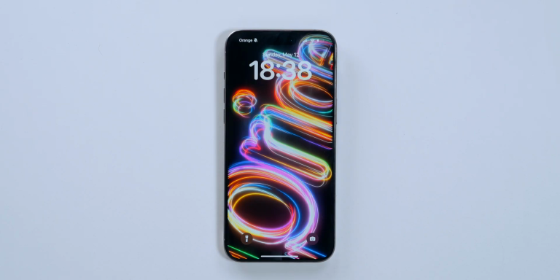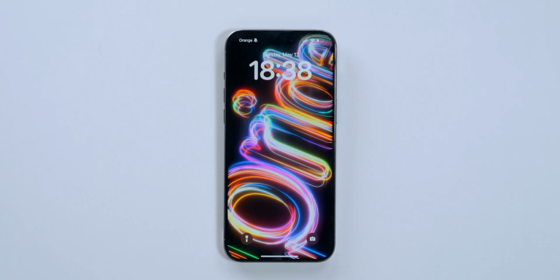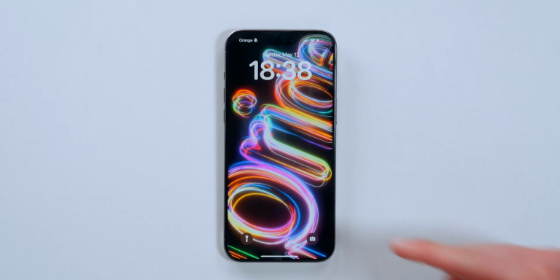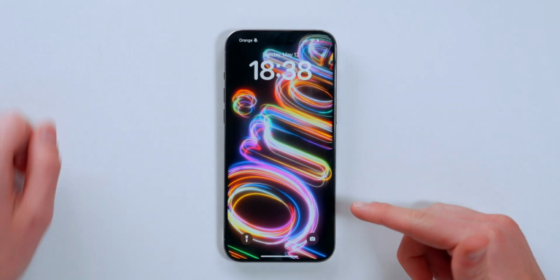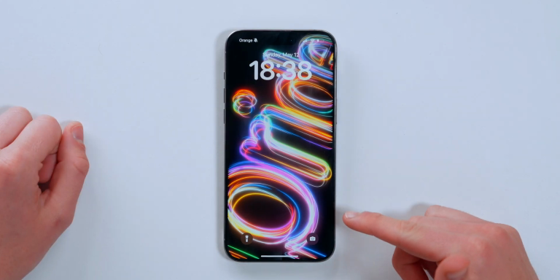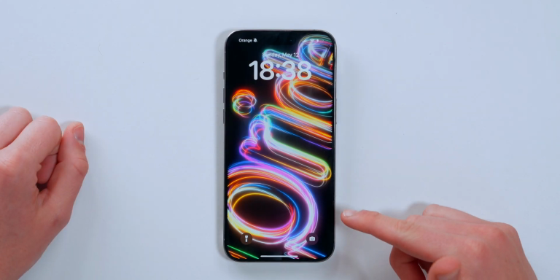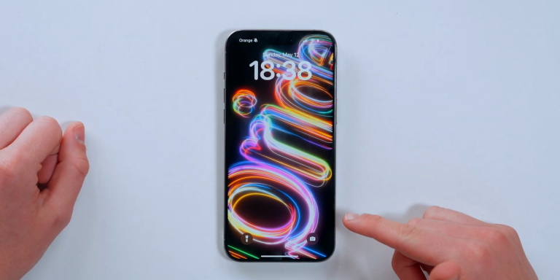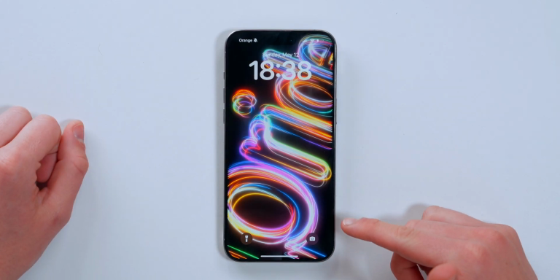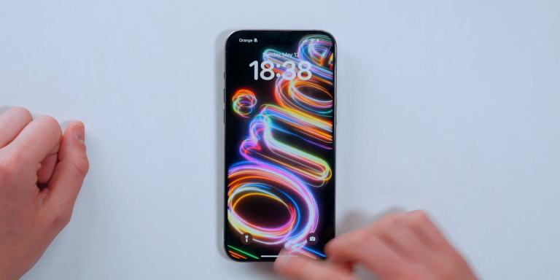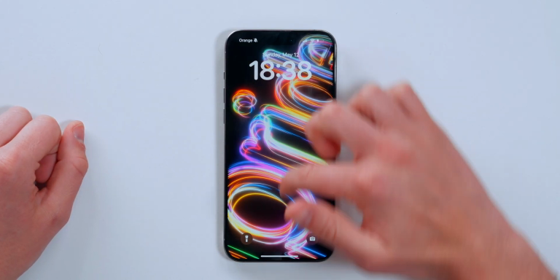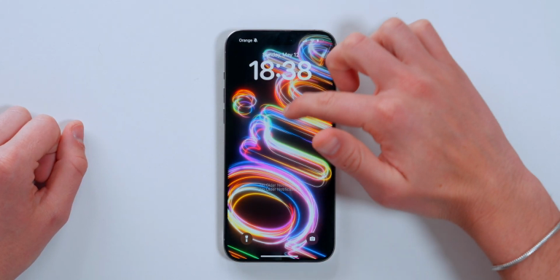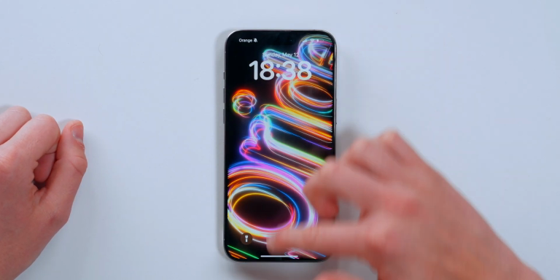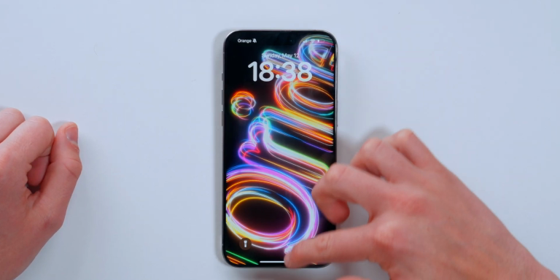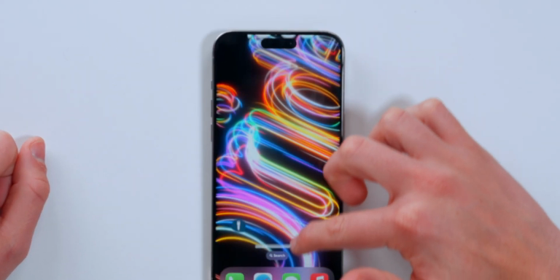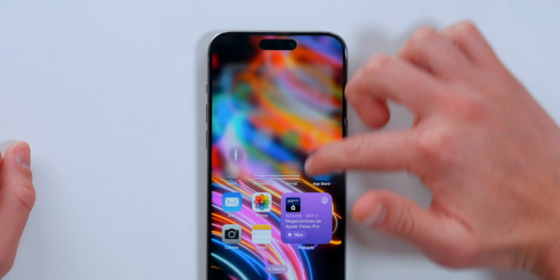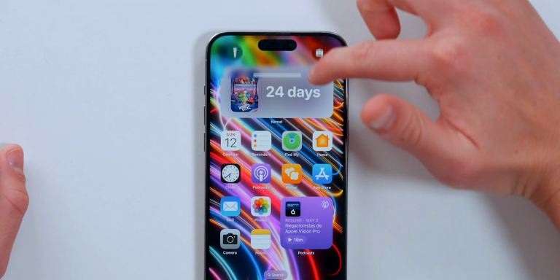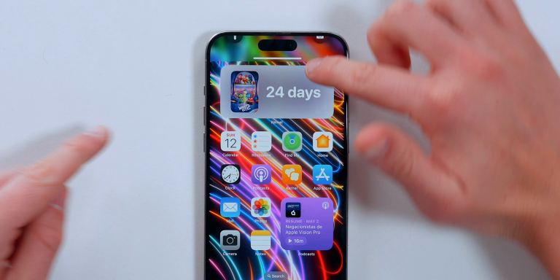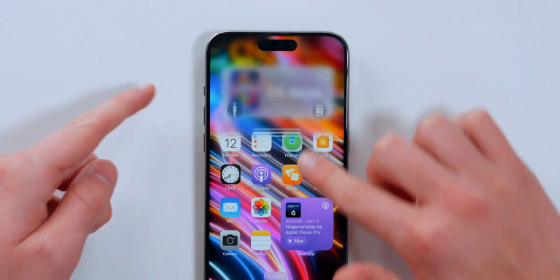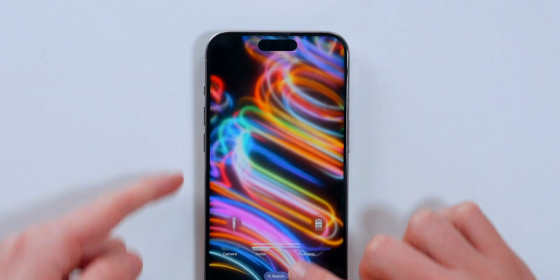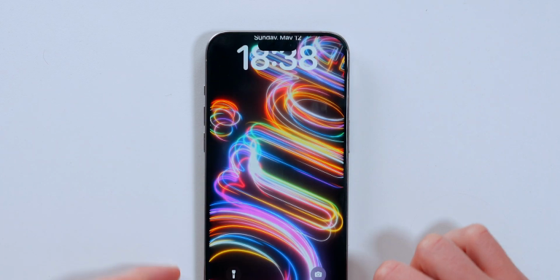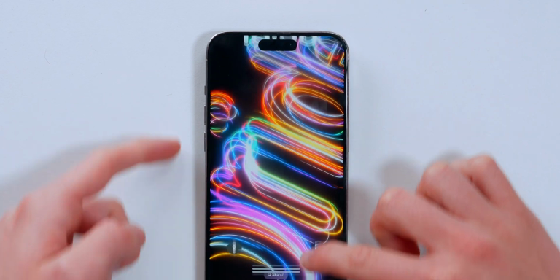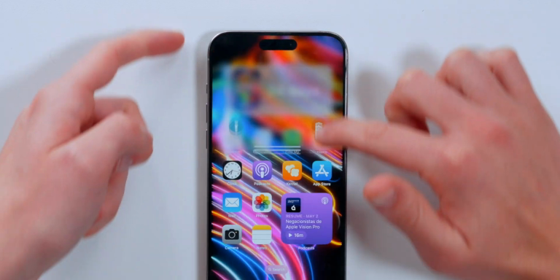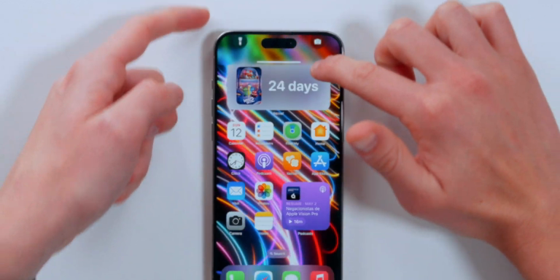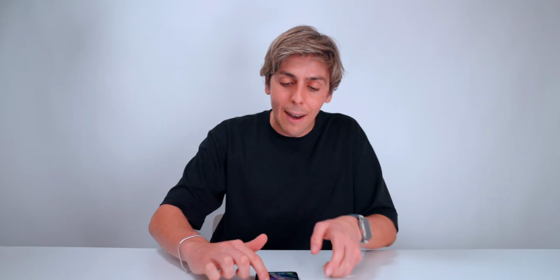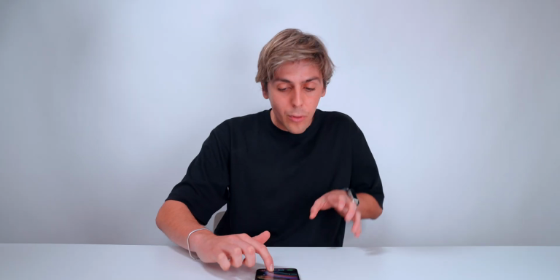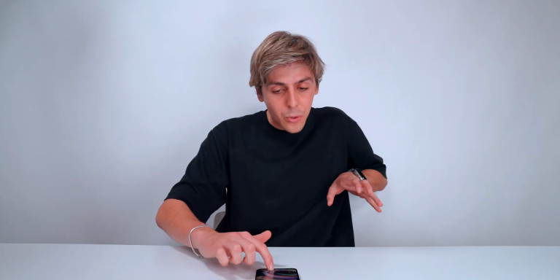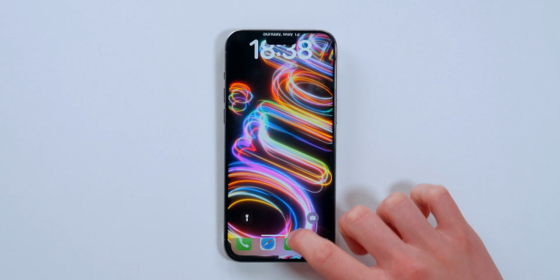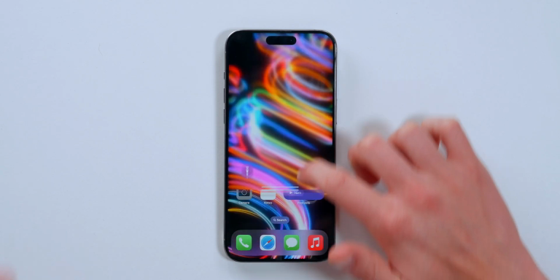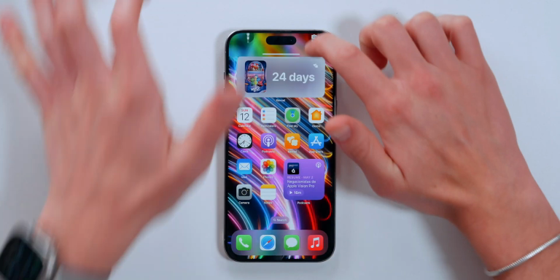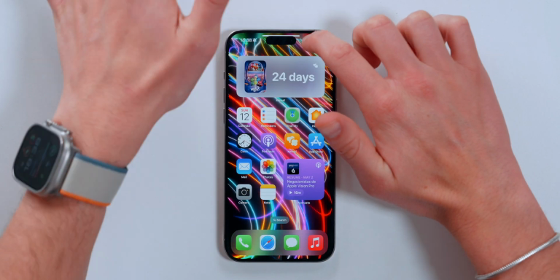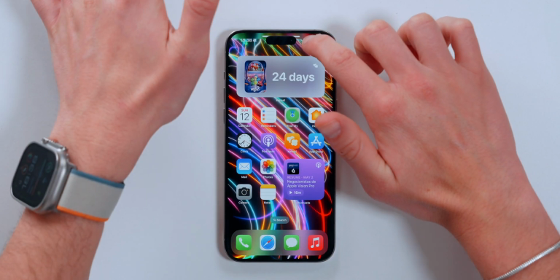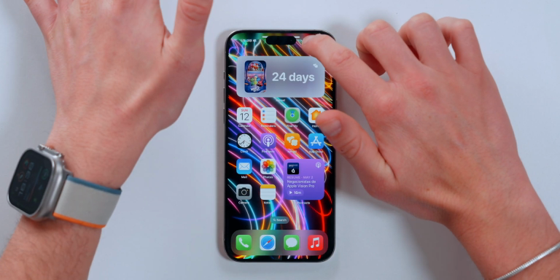Starting off with the new Pride Edition wallpaper — when you open it you get this animation that flows right into the home screen.